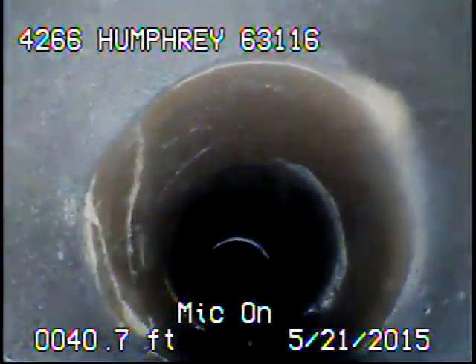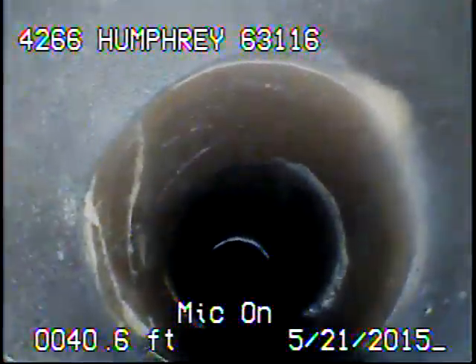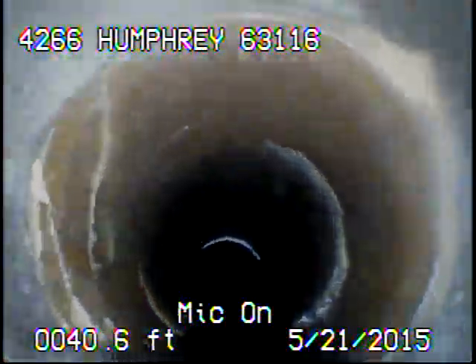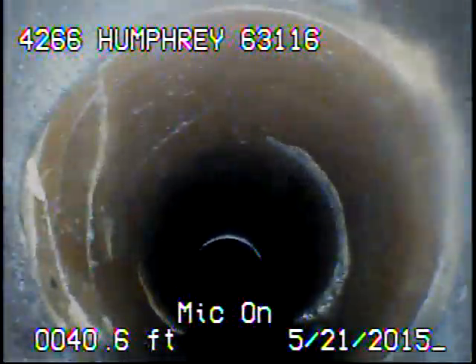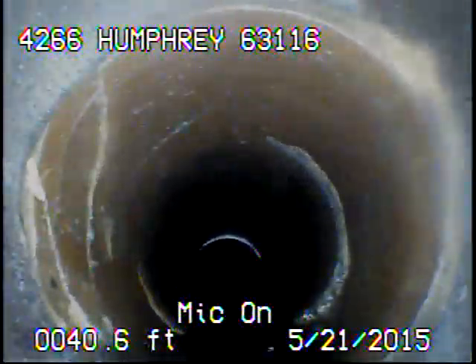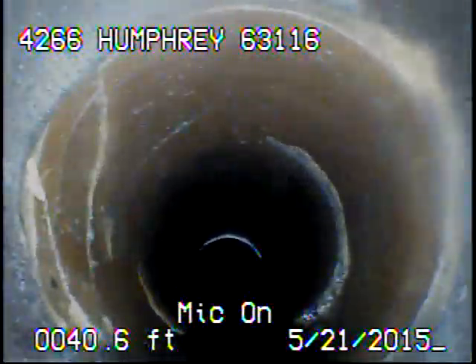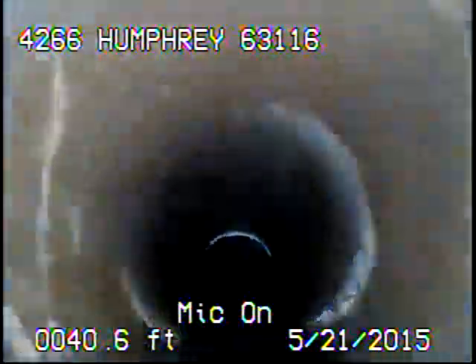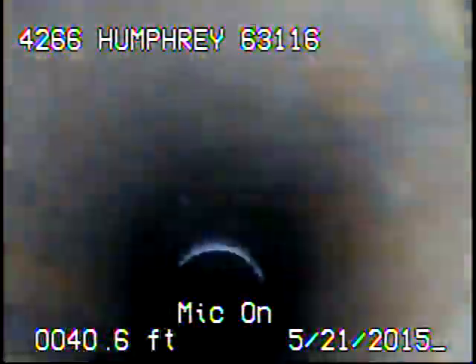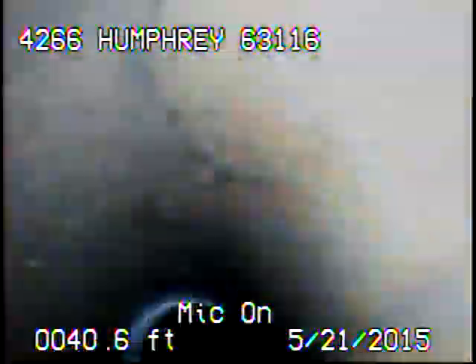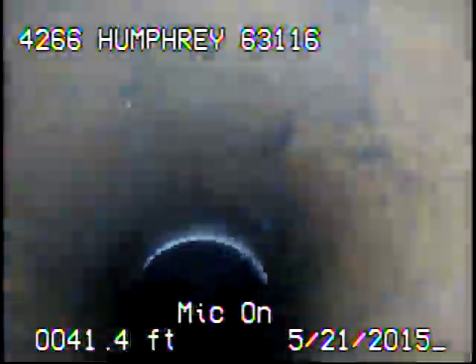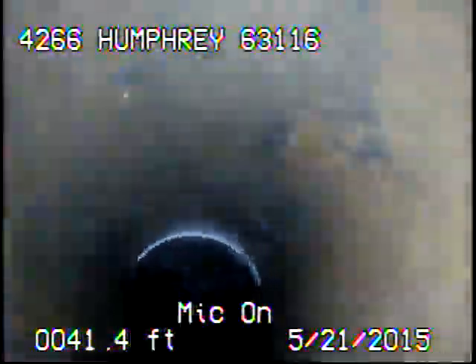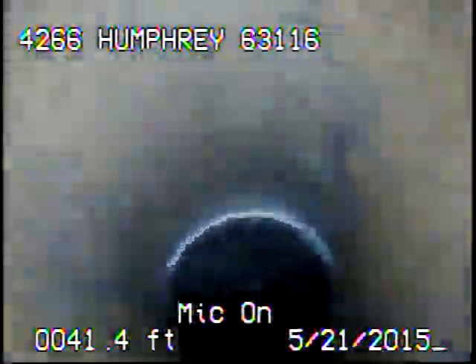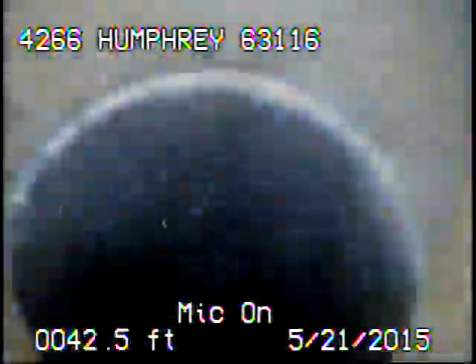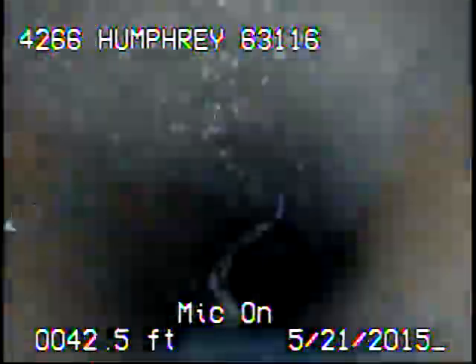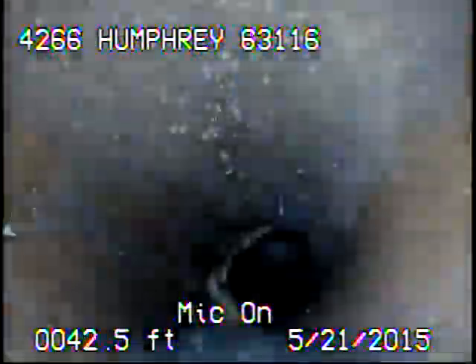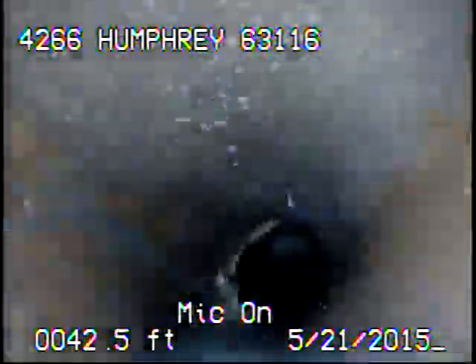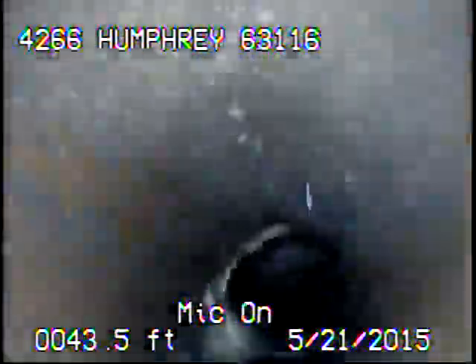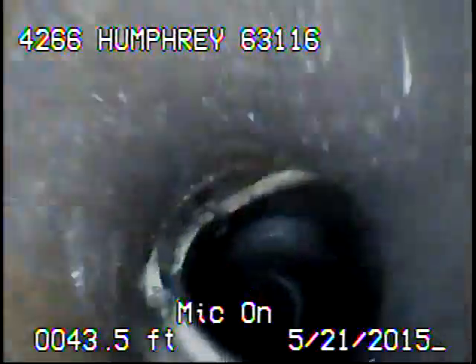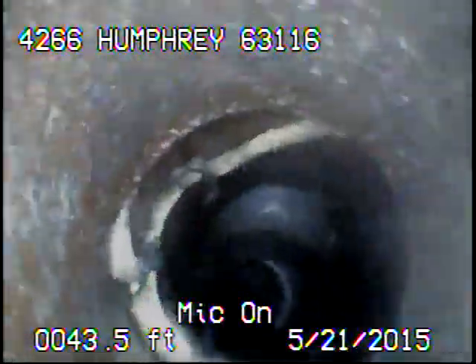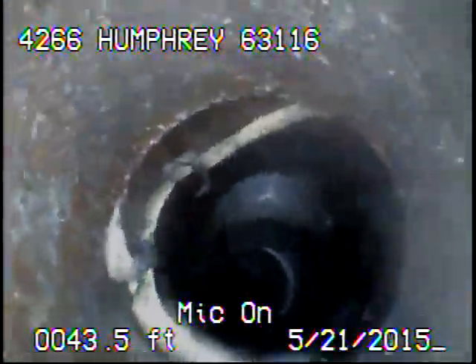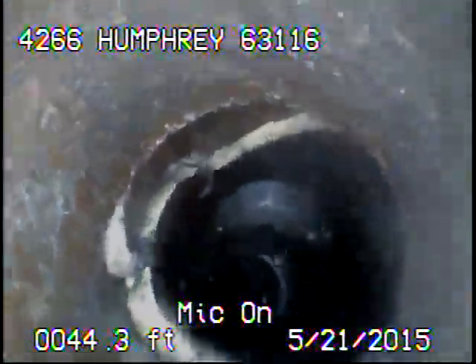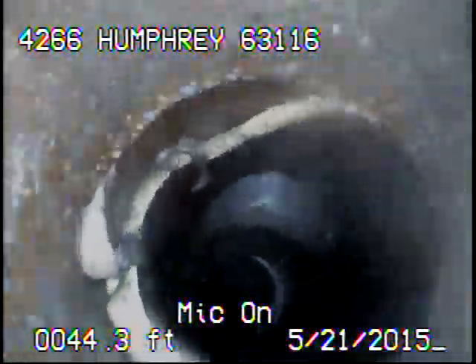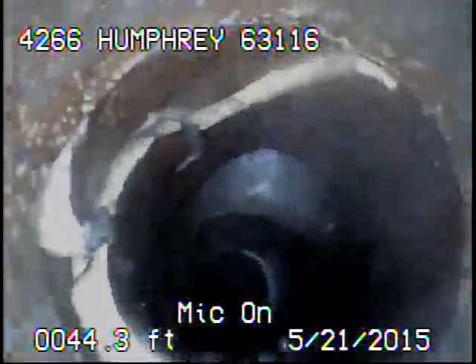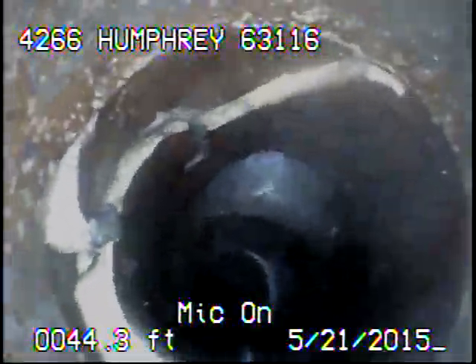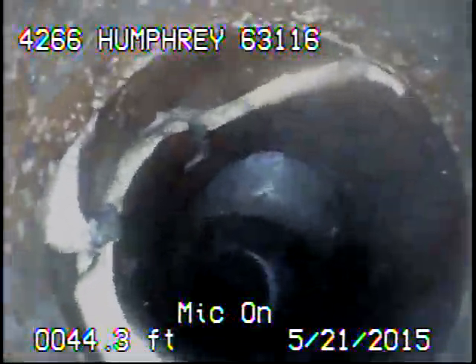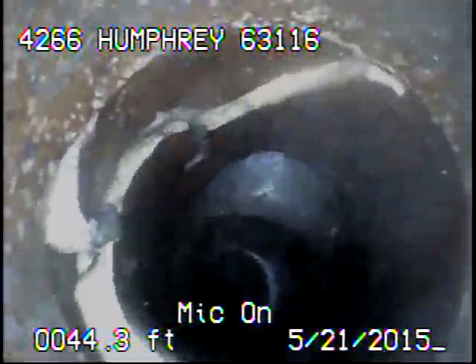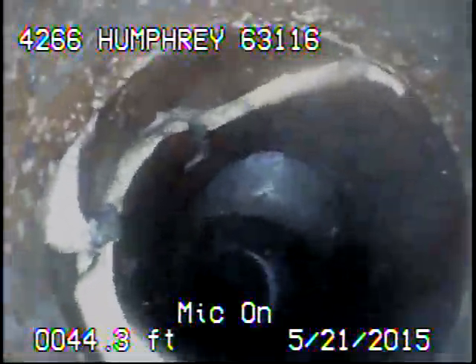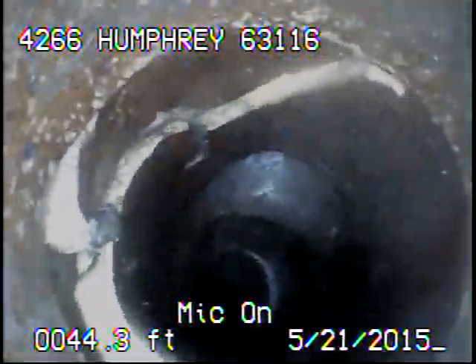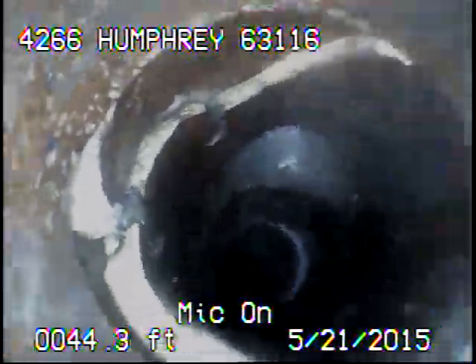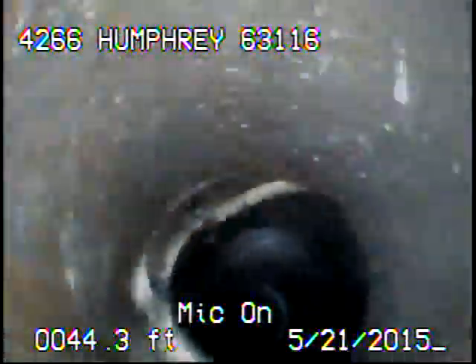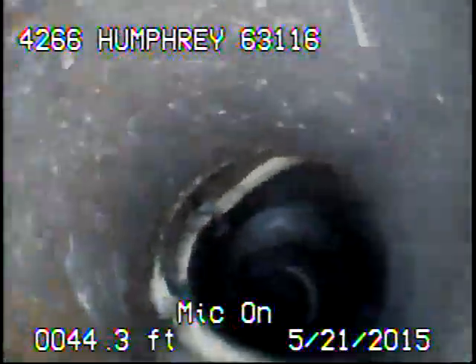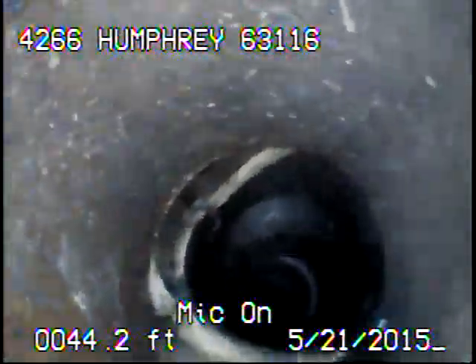Right here you can see some cracks in the line. Here you can see the sewer line is actually broken.